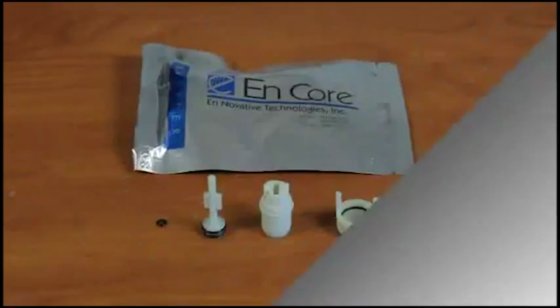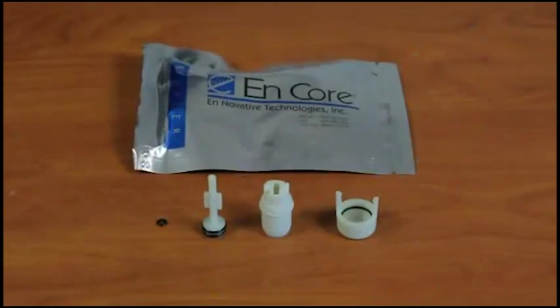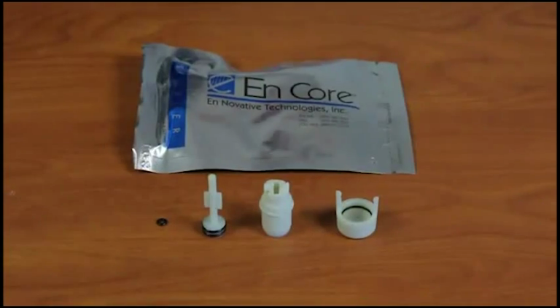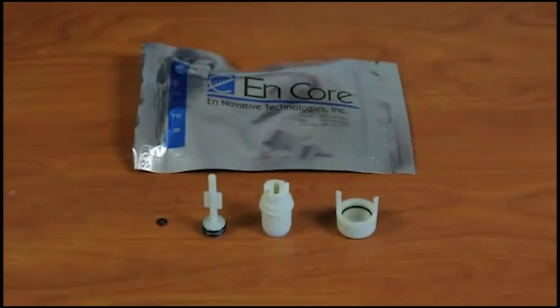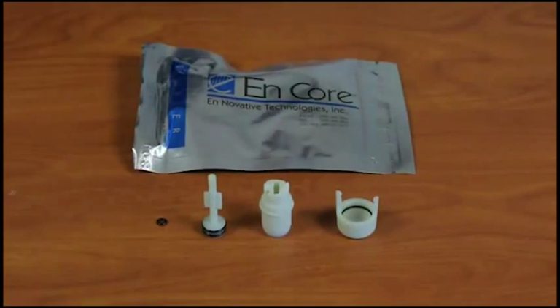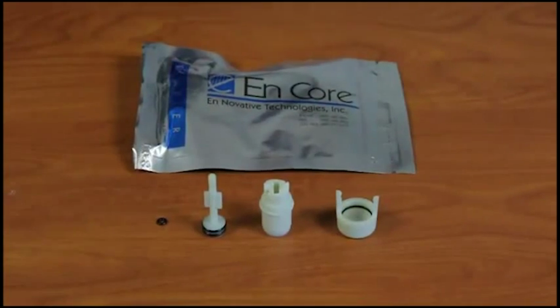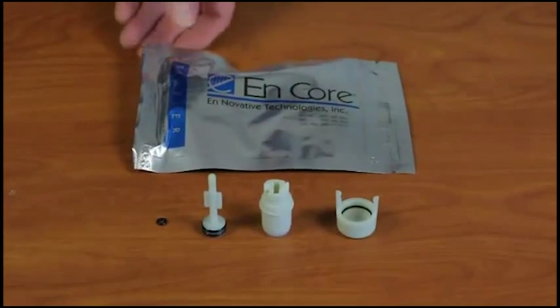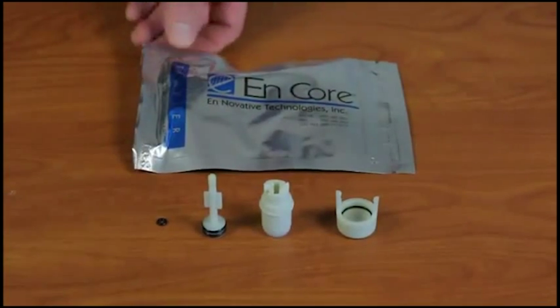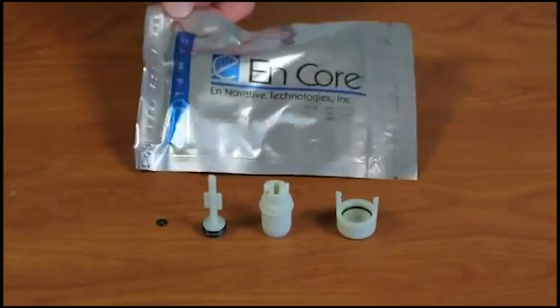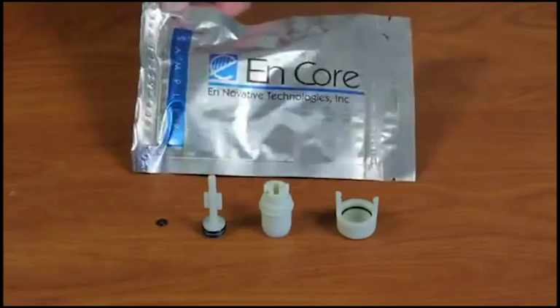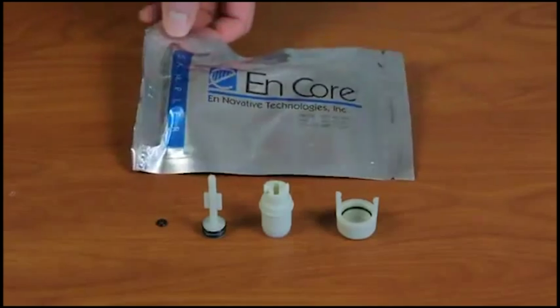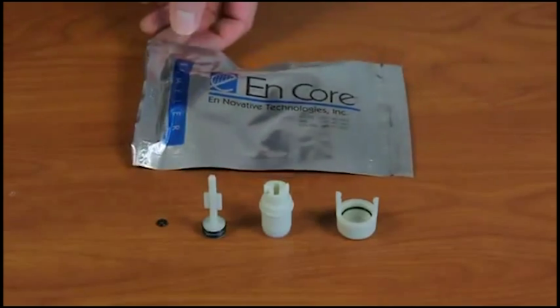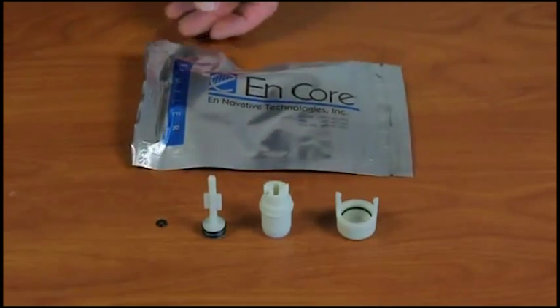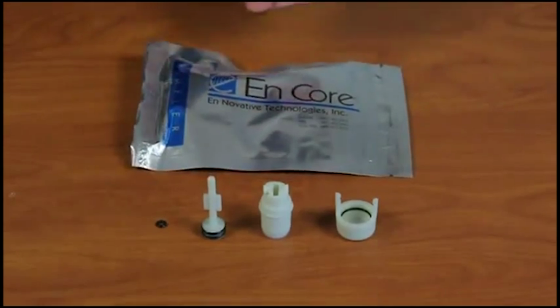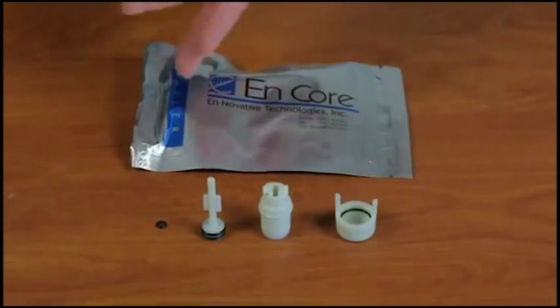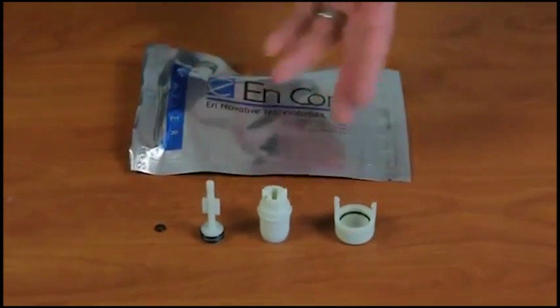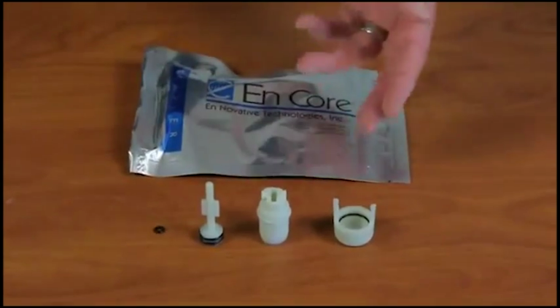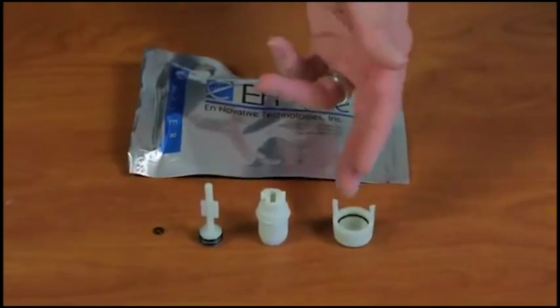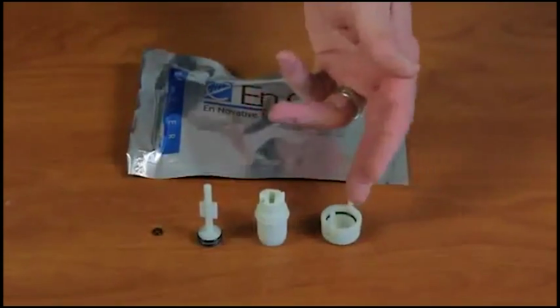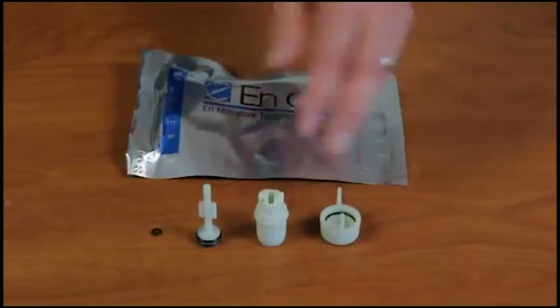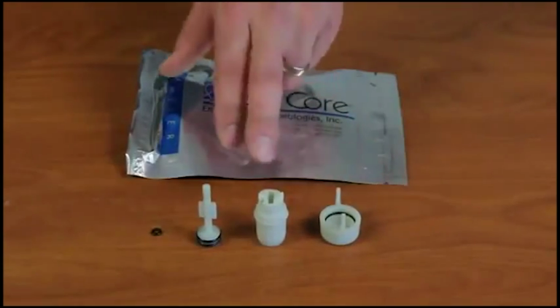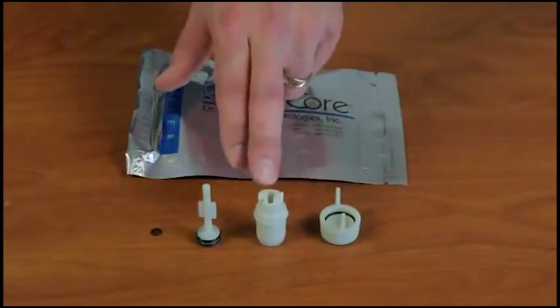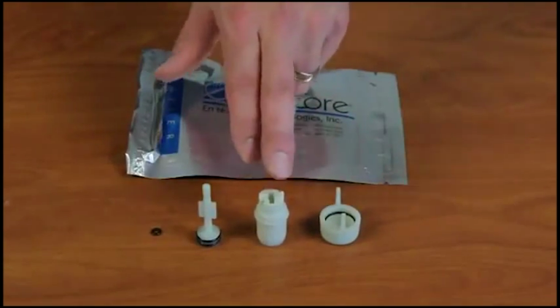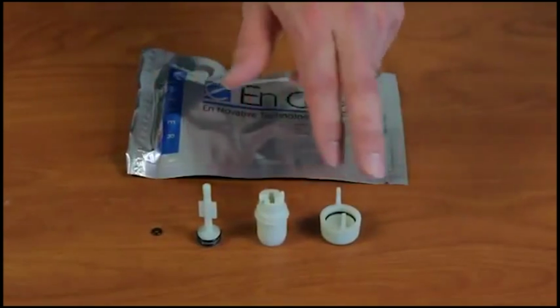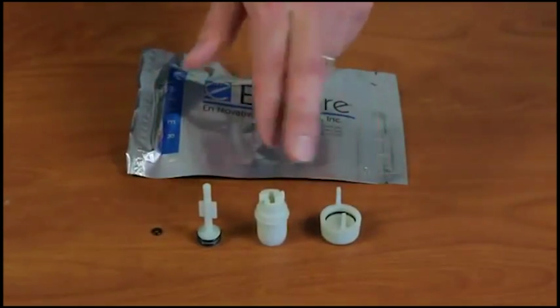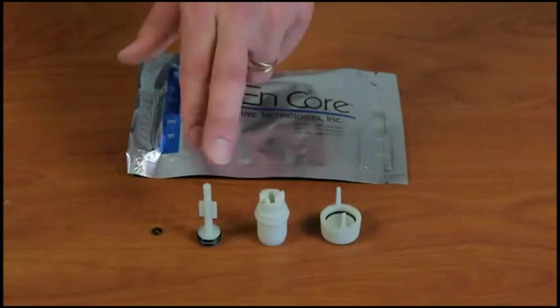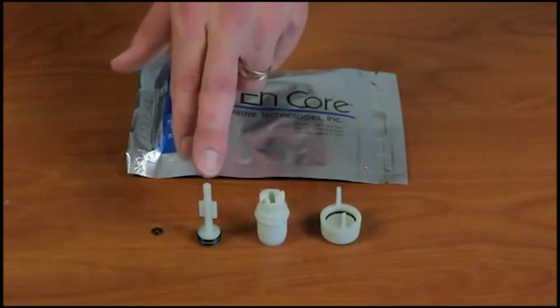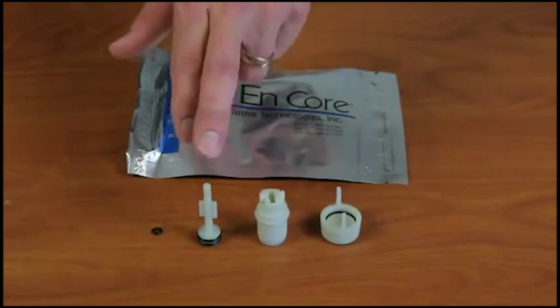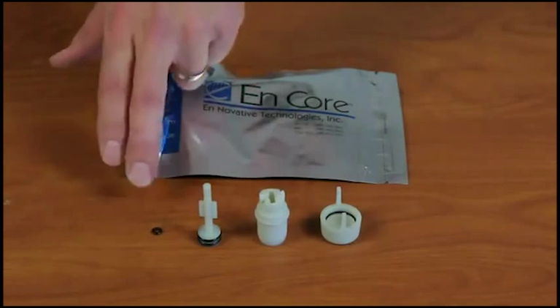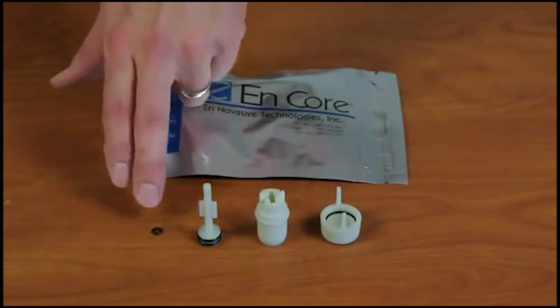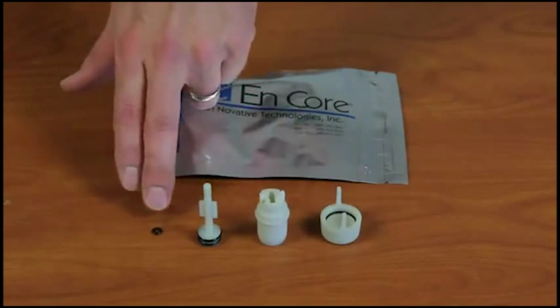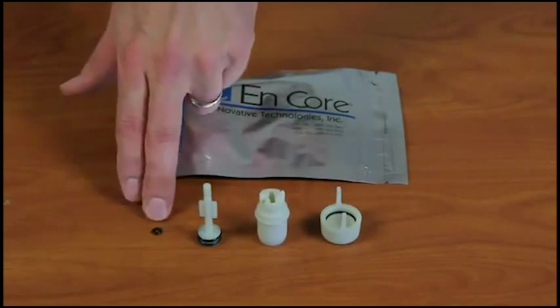This is the 5-gram Encore sampler. It arrives in this bag. These are its parts: there is a cap, a body, a plunger, and an O-ring.